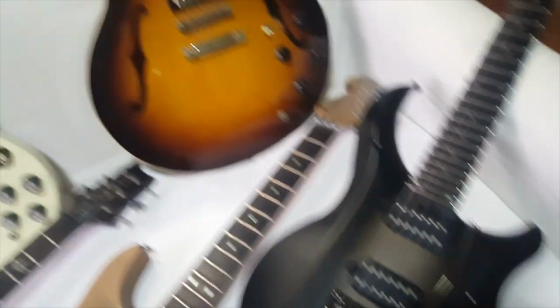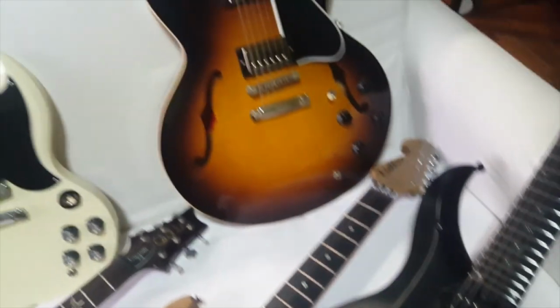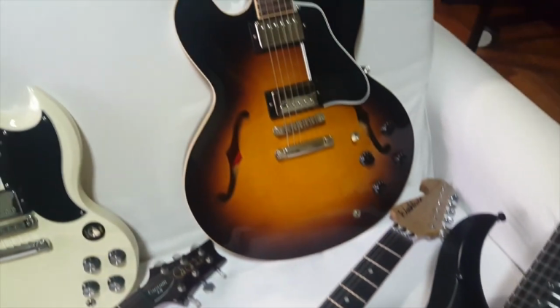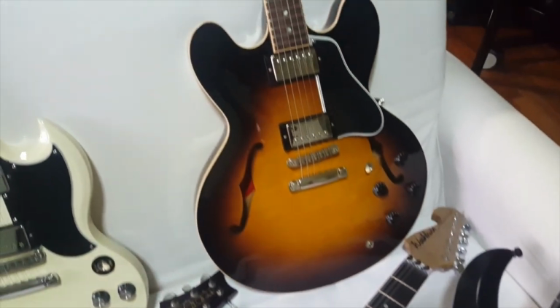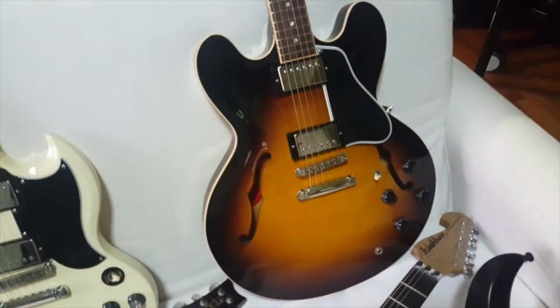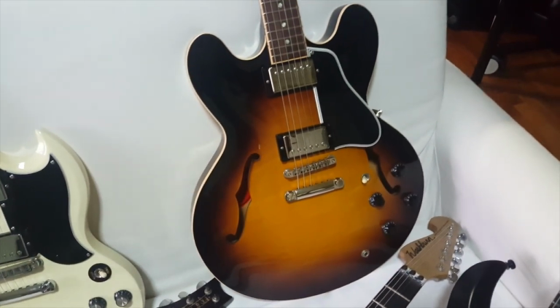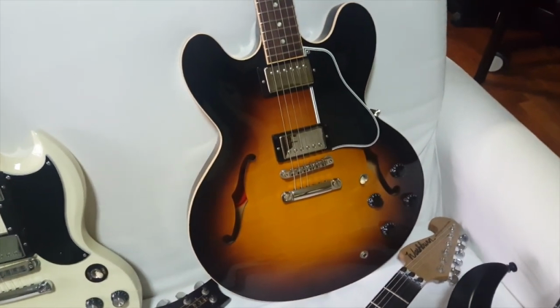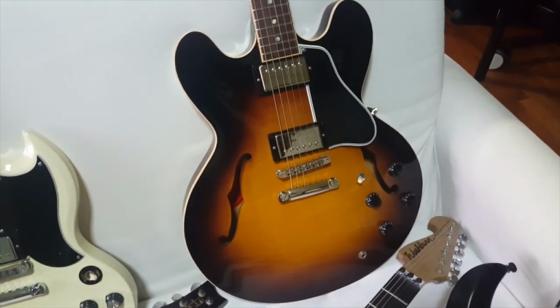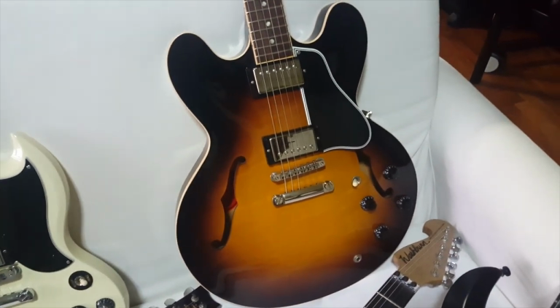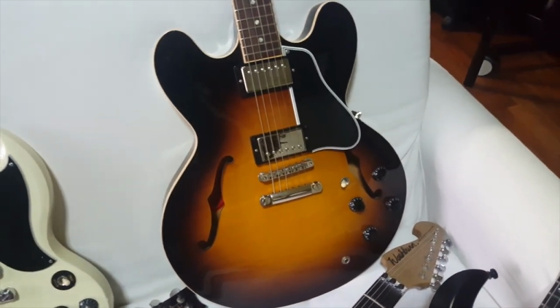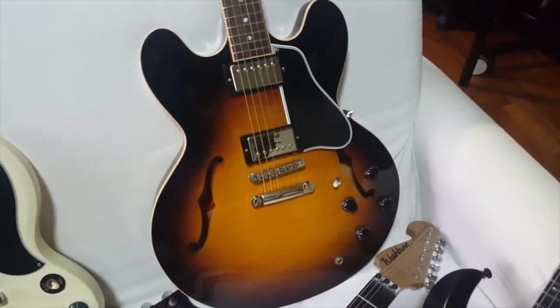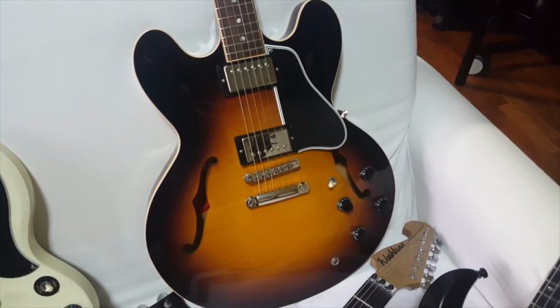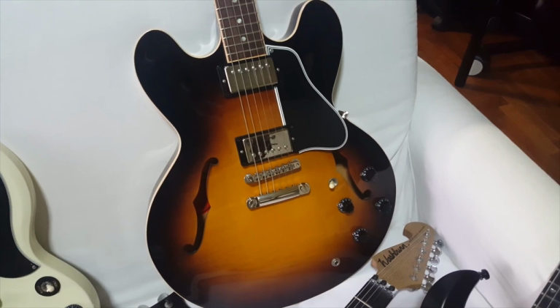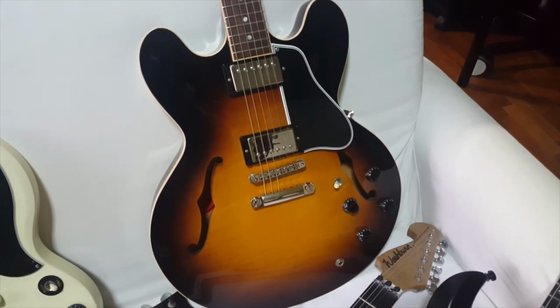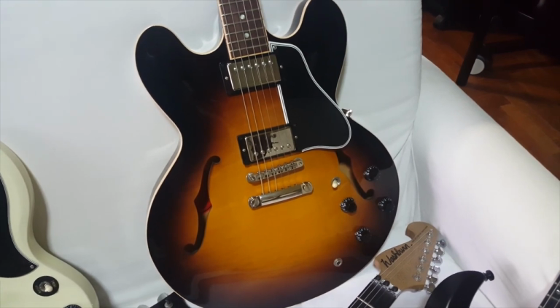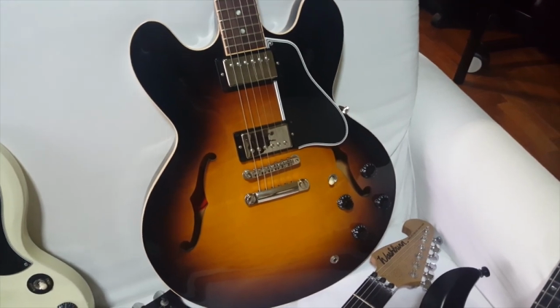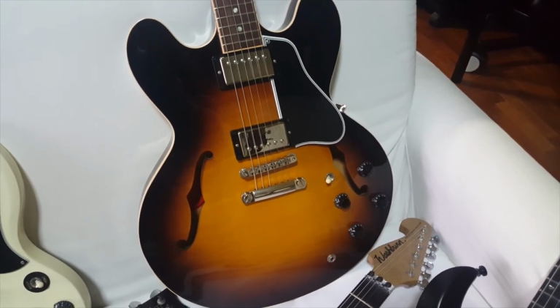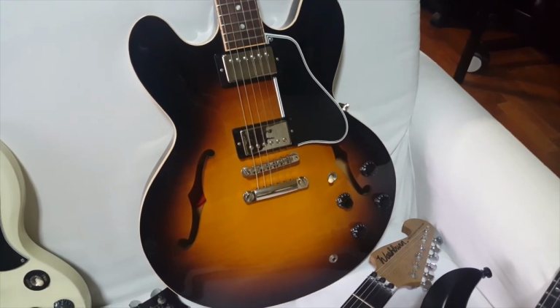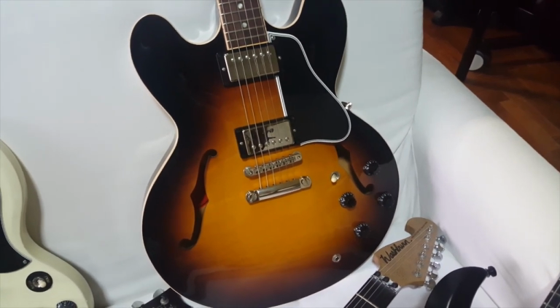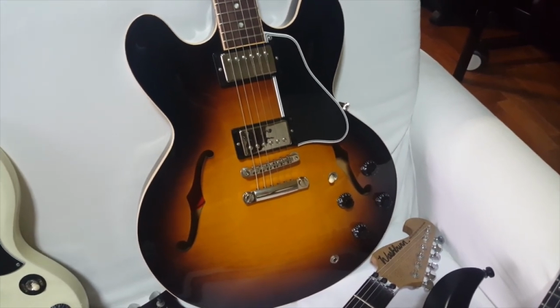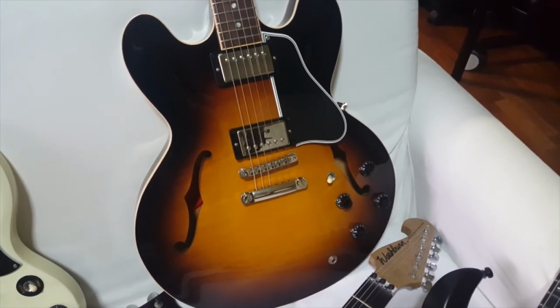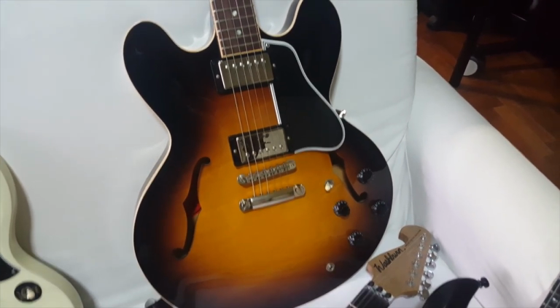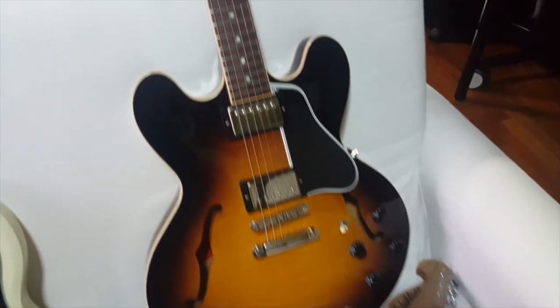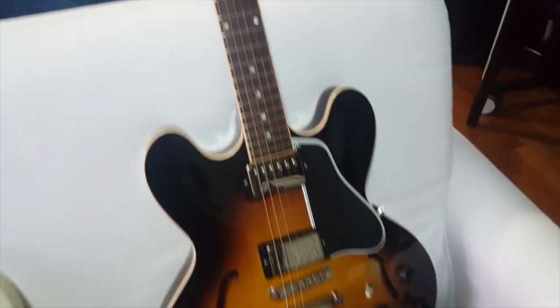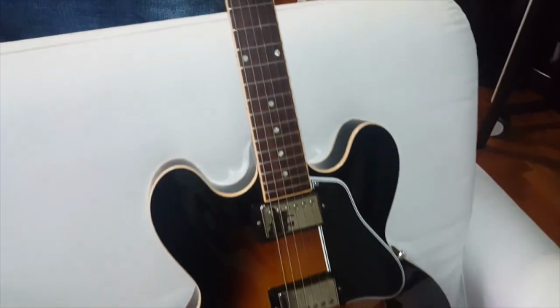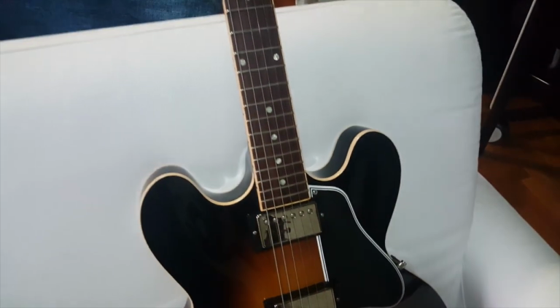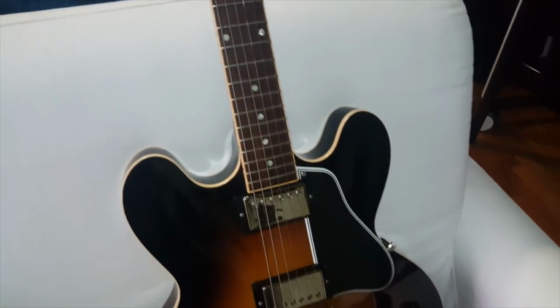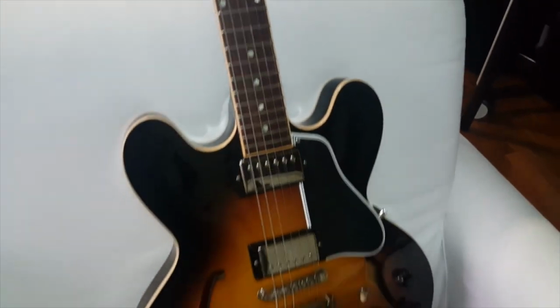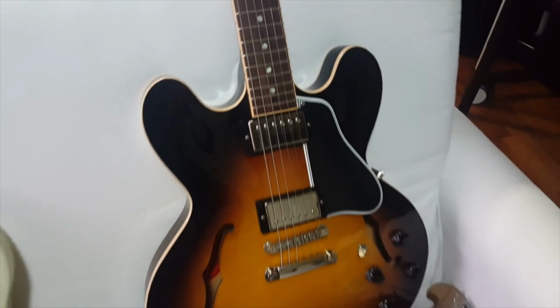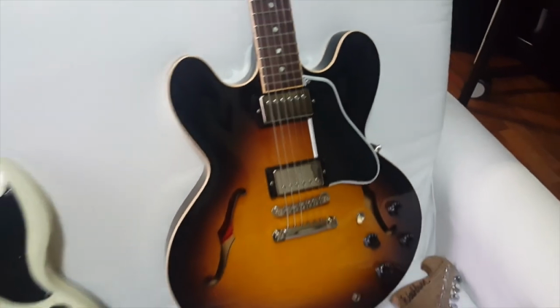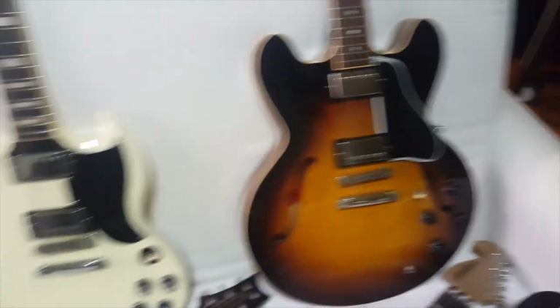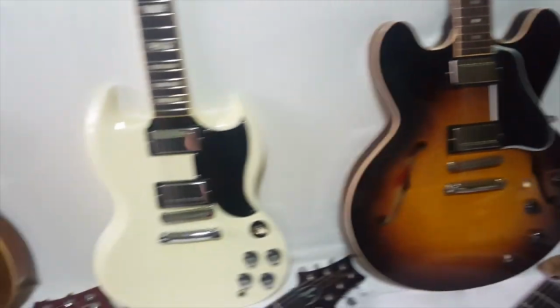This is a Gibson ES-335 made in 2012. It comes with the 57 Classic pickups in vintage sunburst.